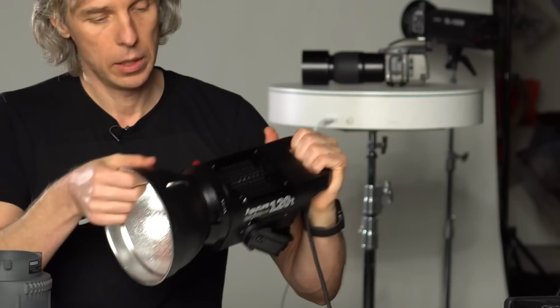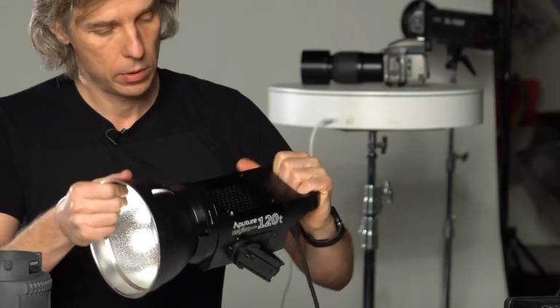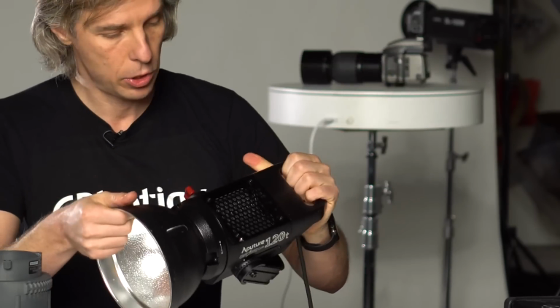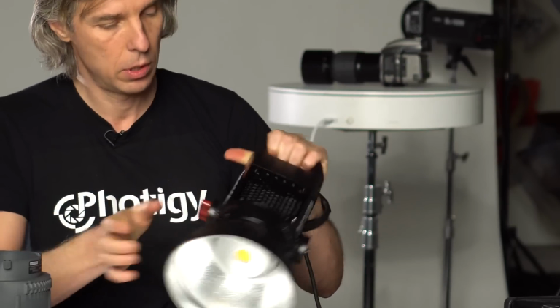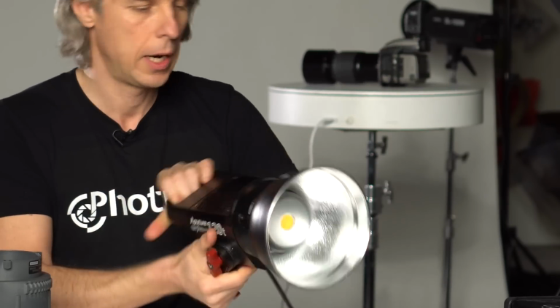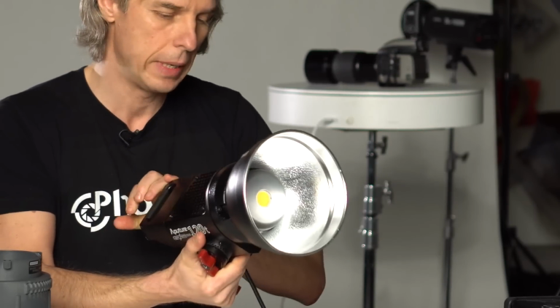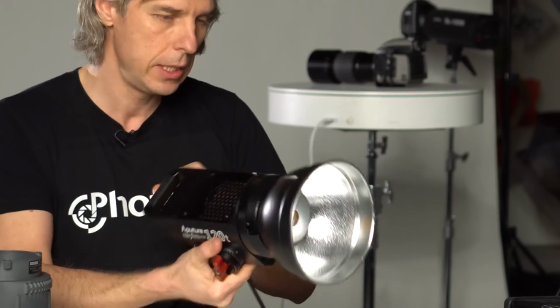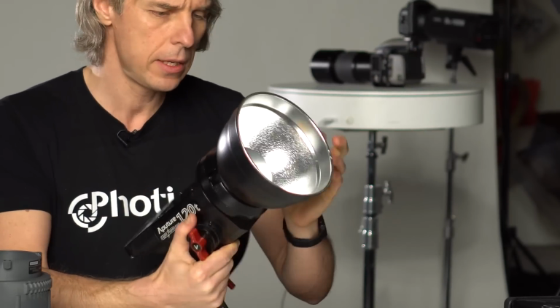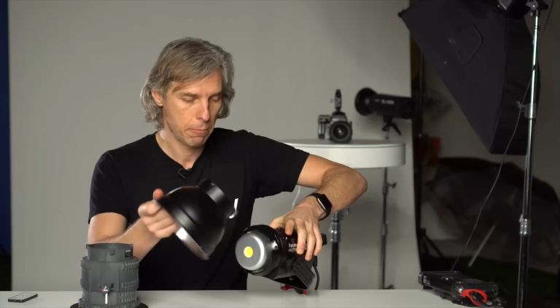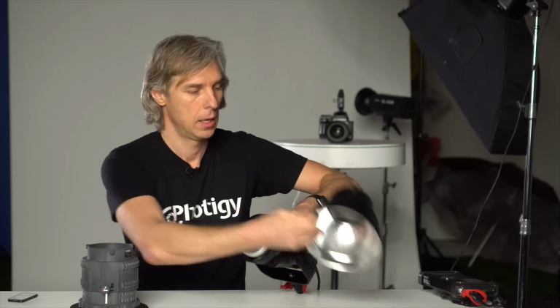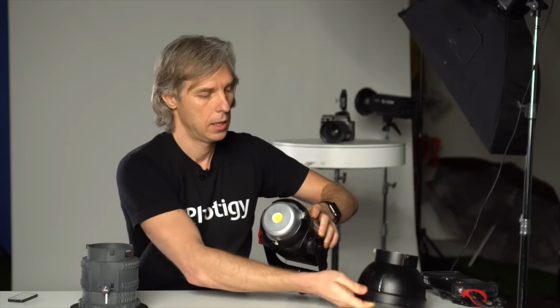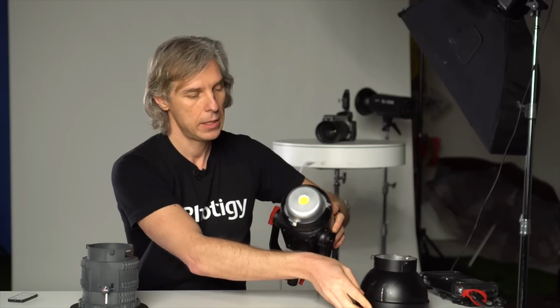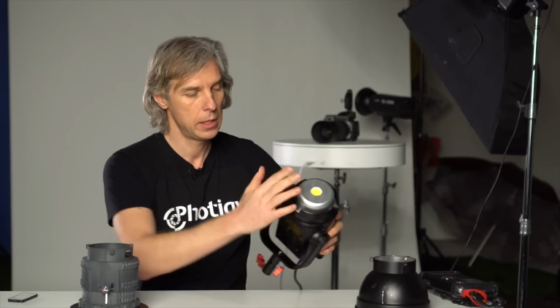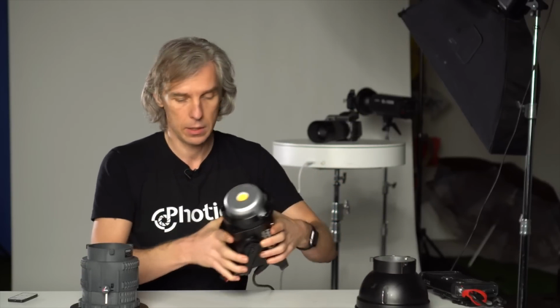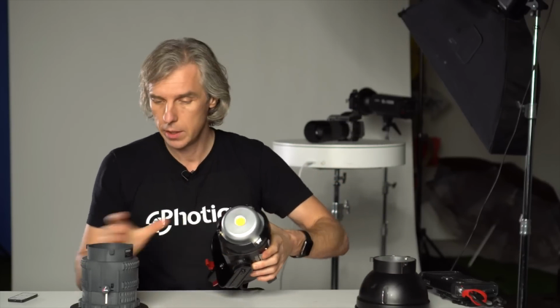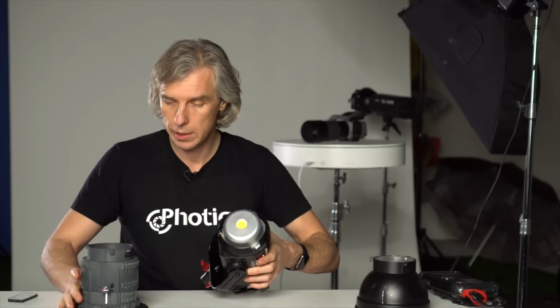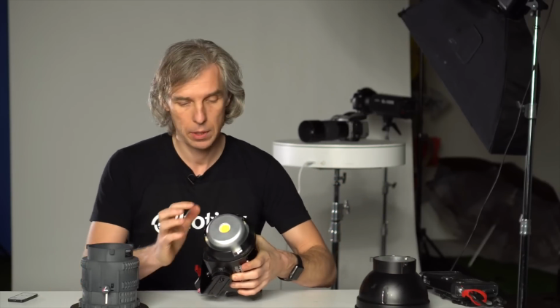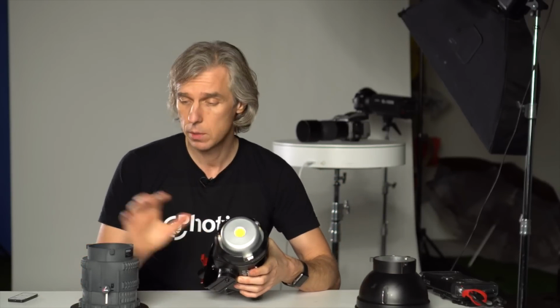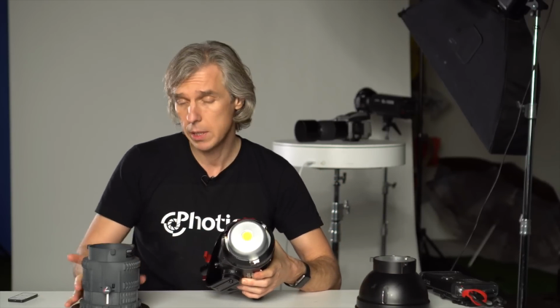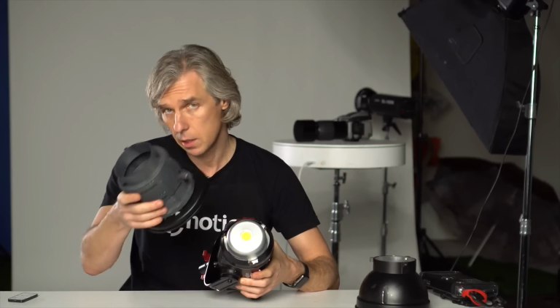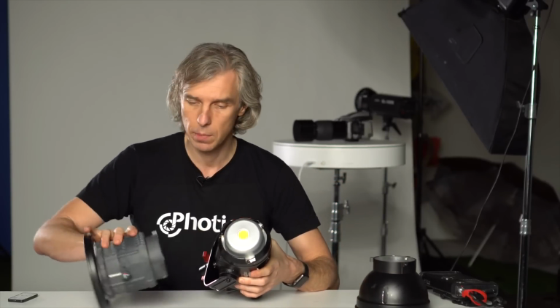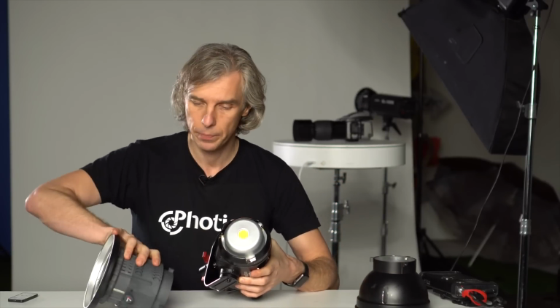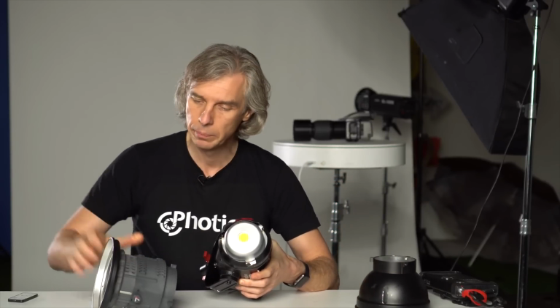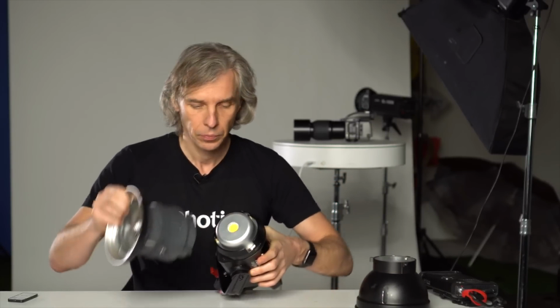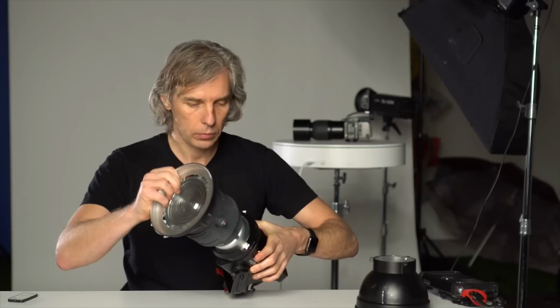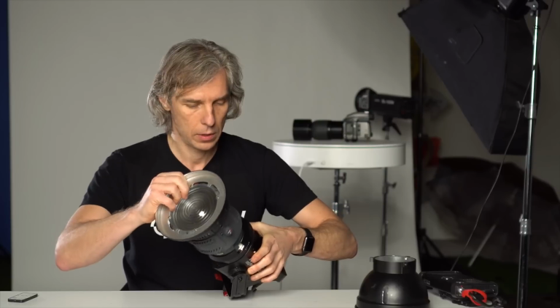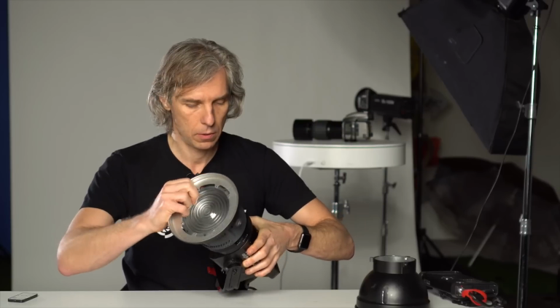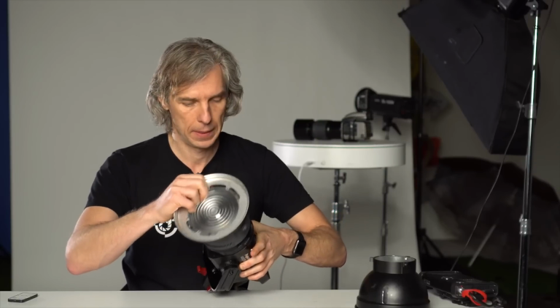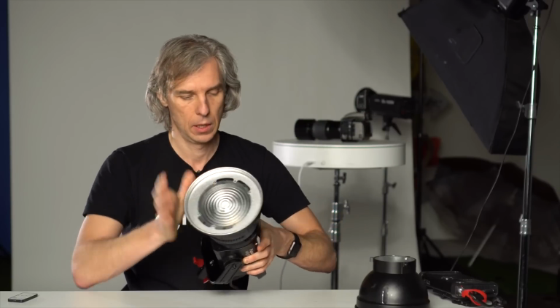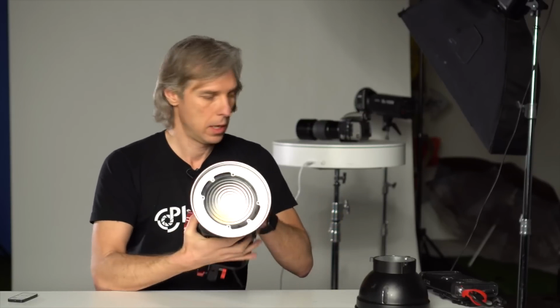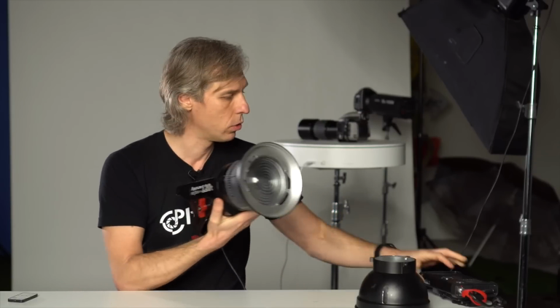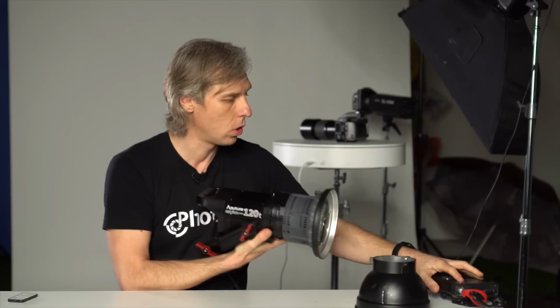So let's try it. Let's use the Aperture 120T LED light that will accept a Bowens mount. Basically, this is a Bowens mount, okay, and we'll turn it on.